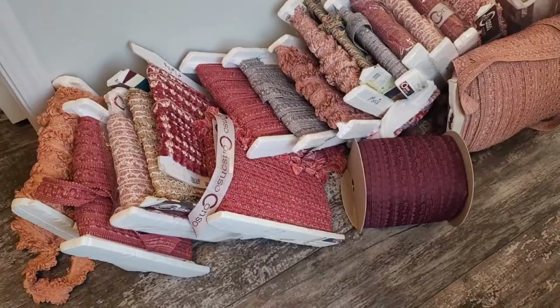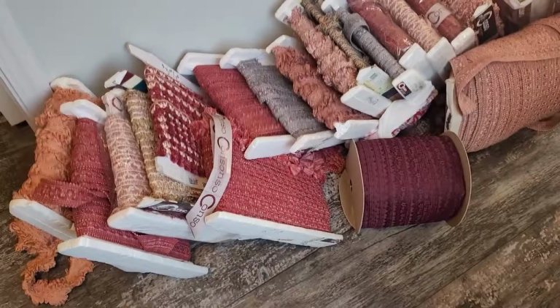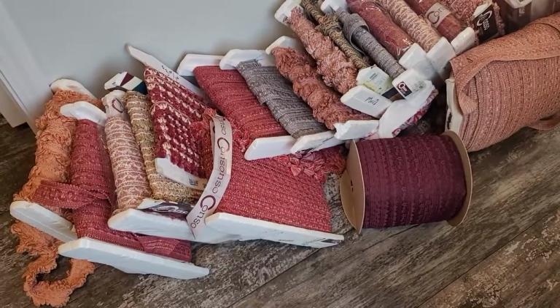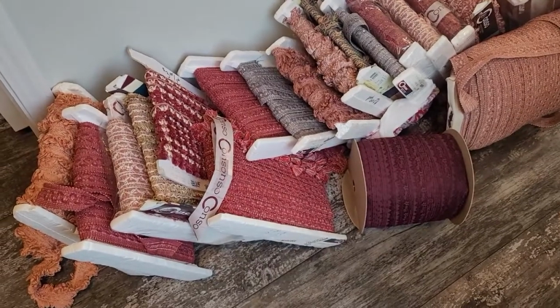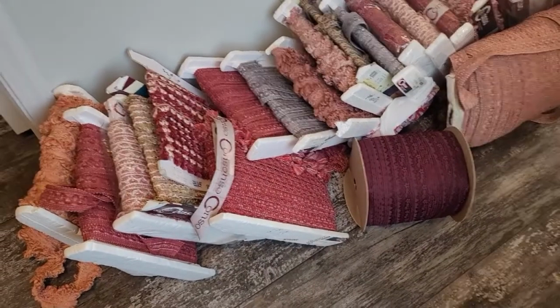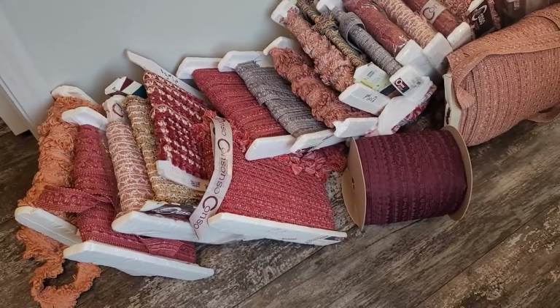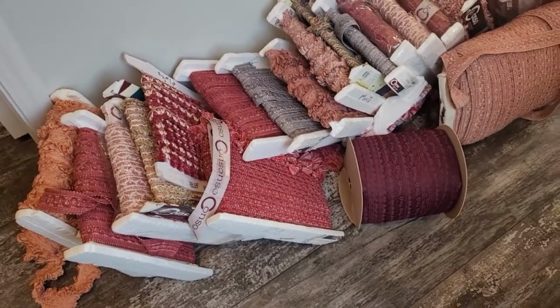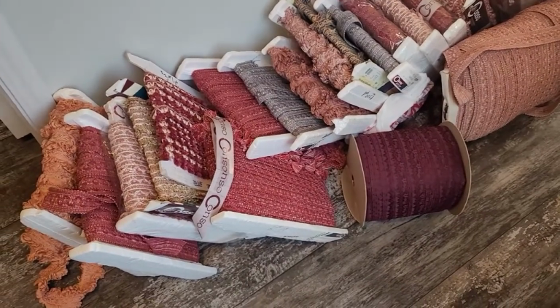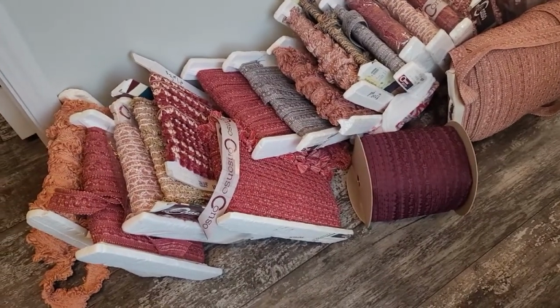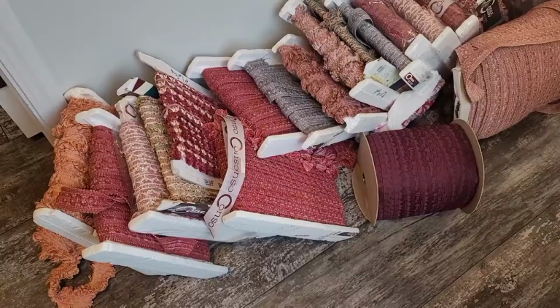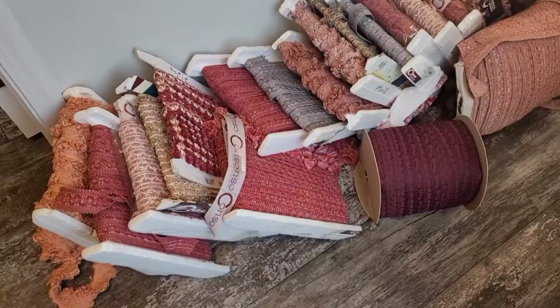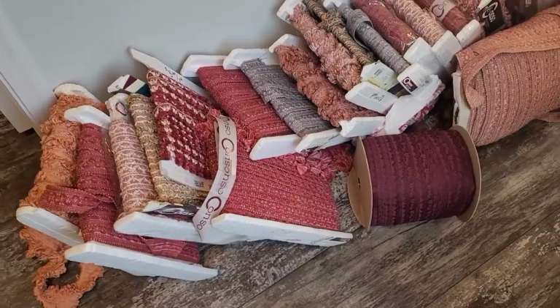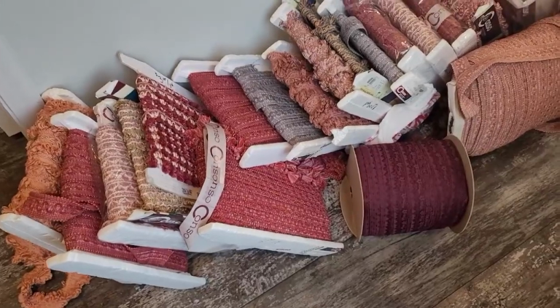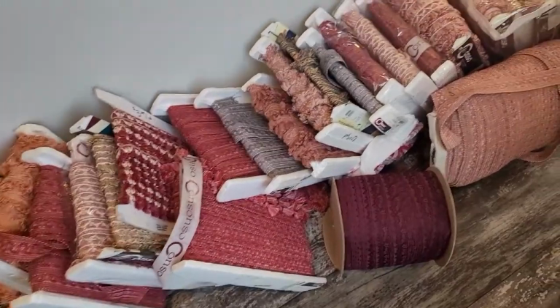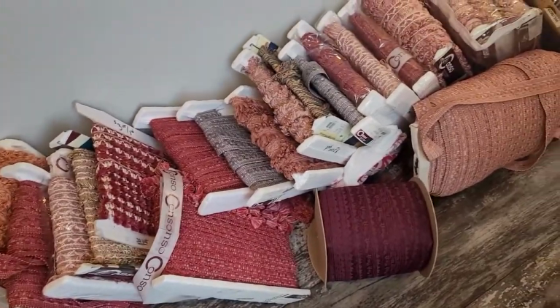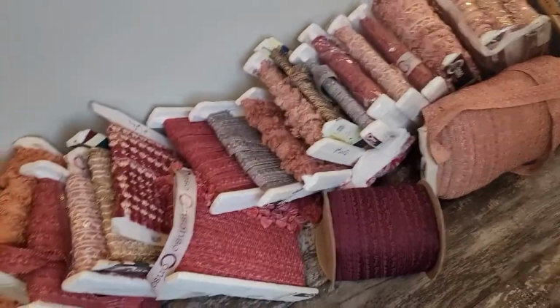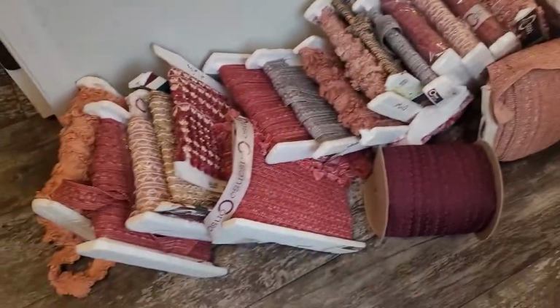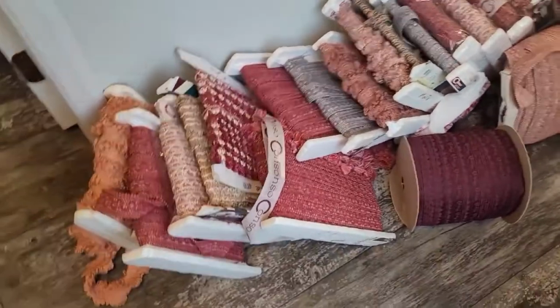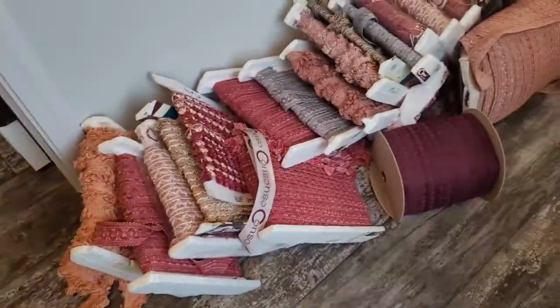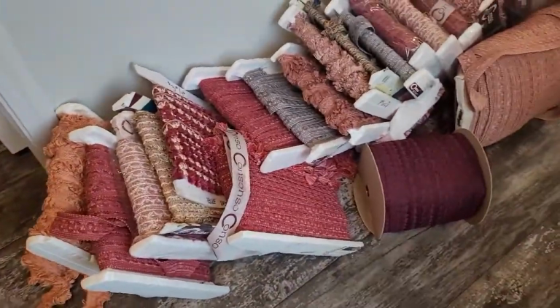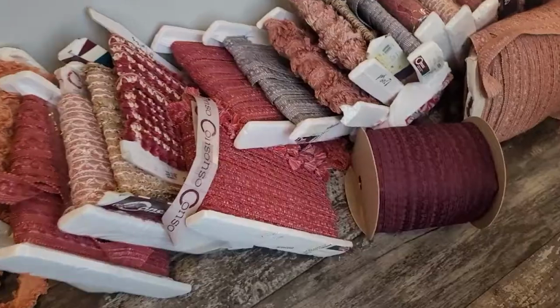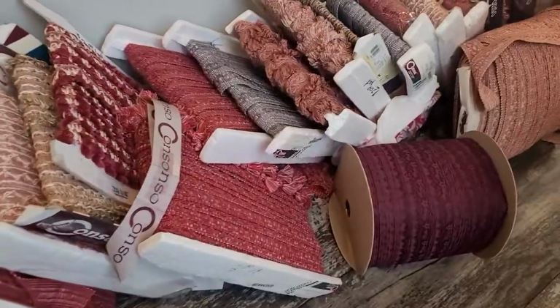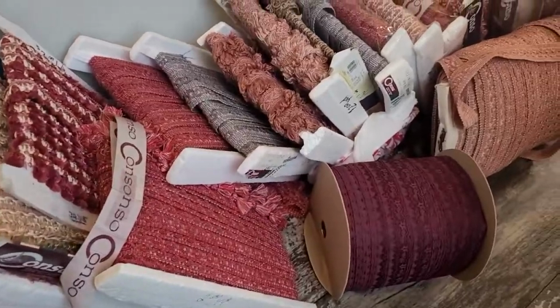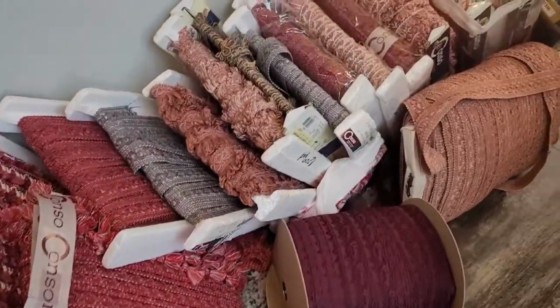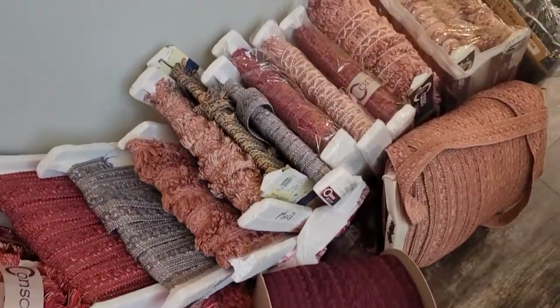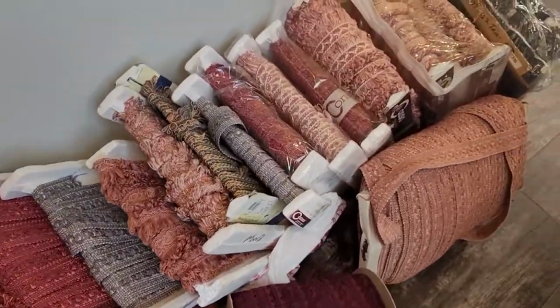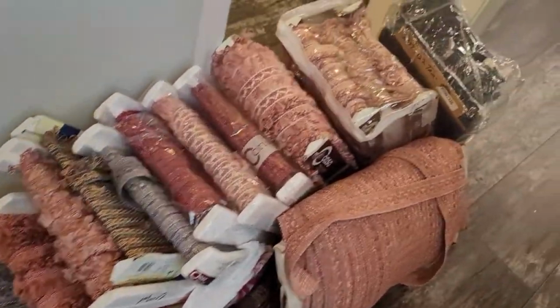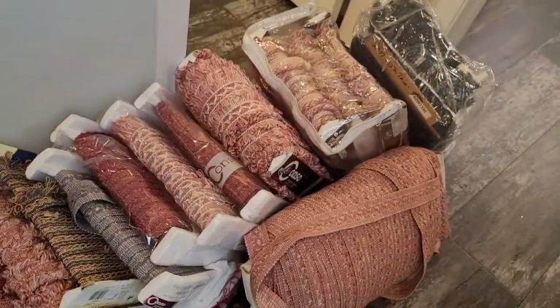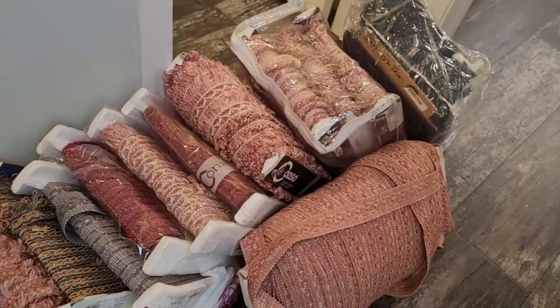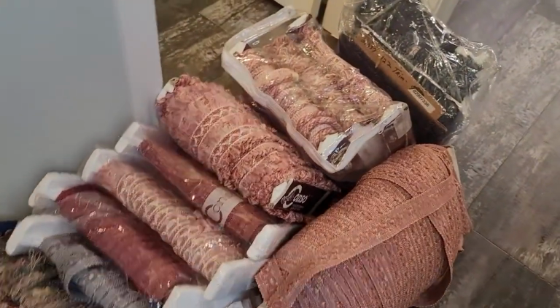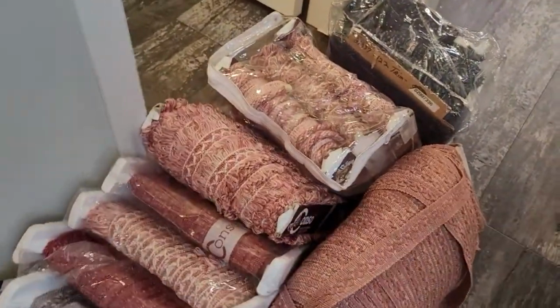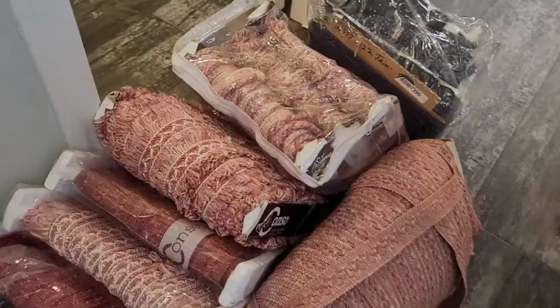Good morning everyone! Welcome back to More Fabrics. I went a little crazy on the trims. I went shopping yesterday to a warehouse where I was able to find a bunch of goodies for you guys, and I was going to show you what they are really, really quick.